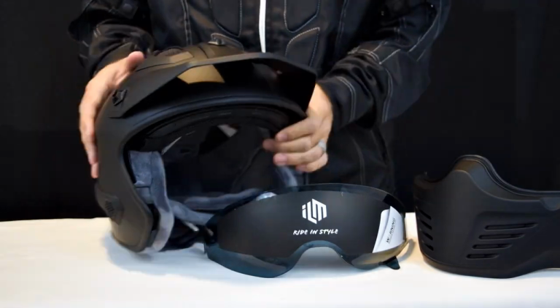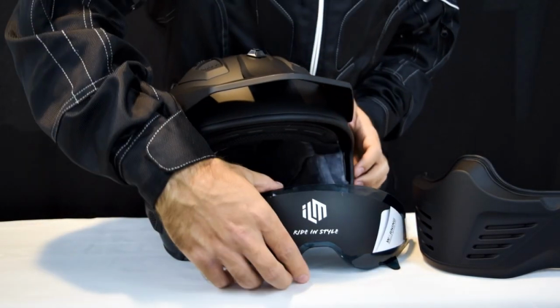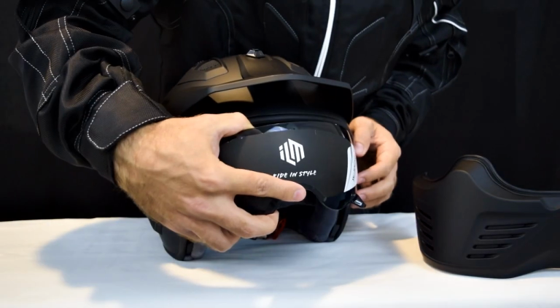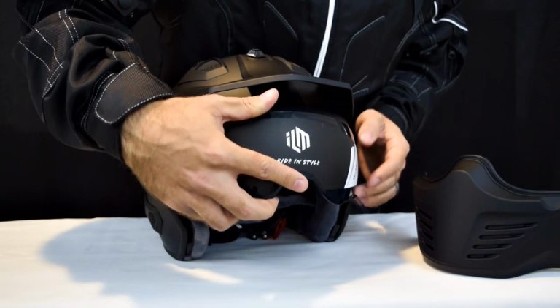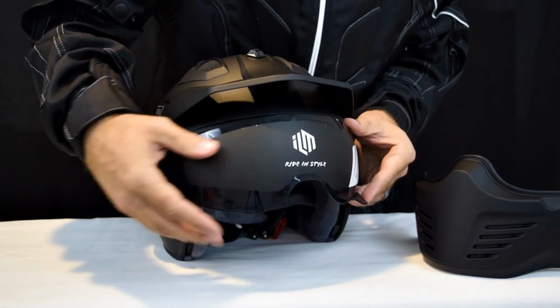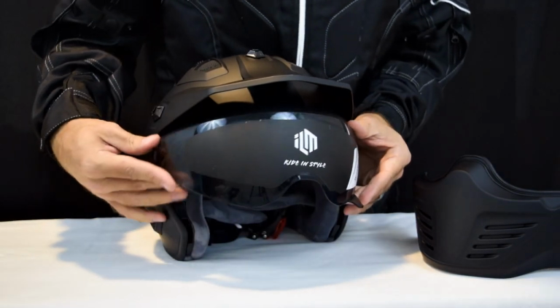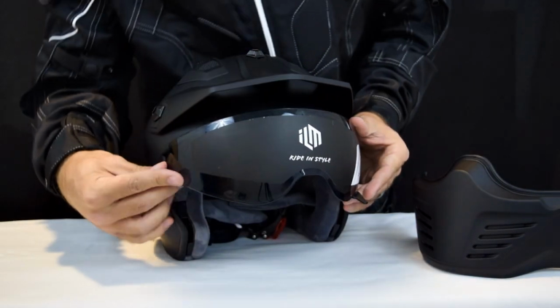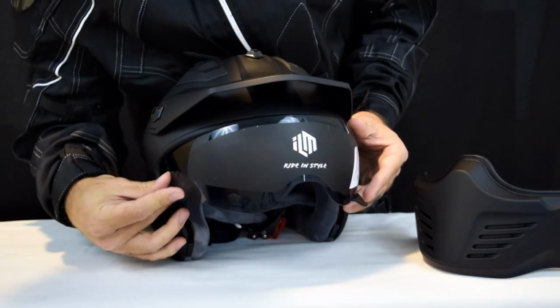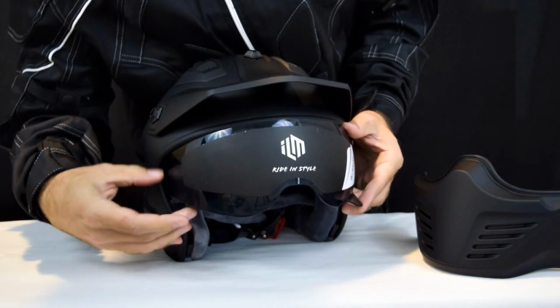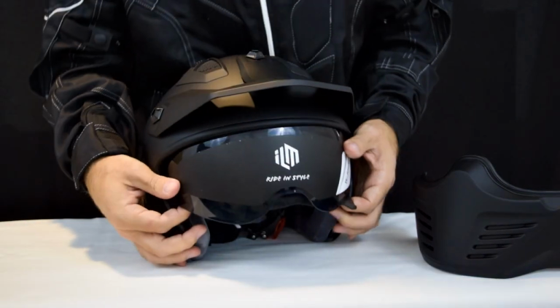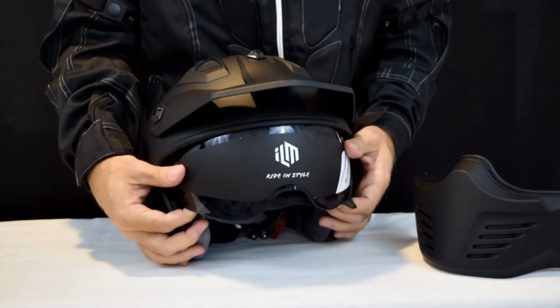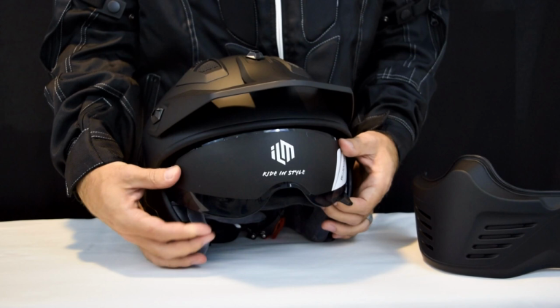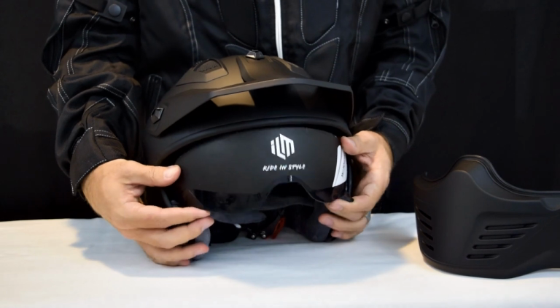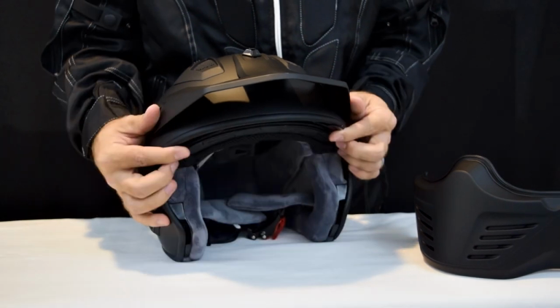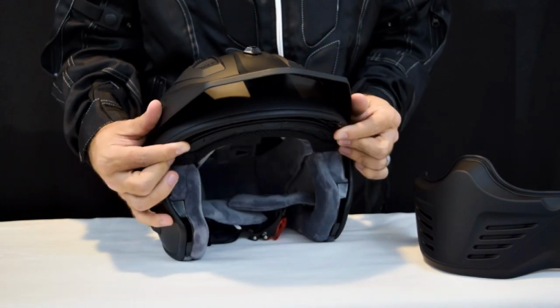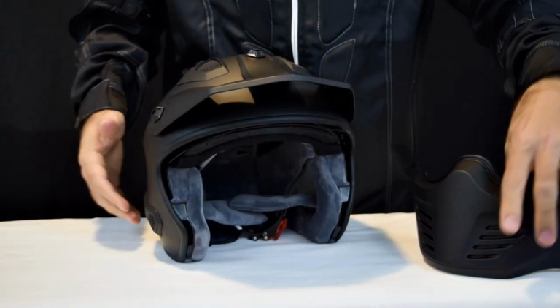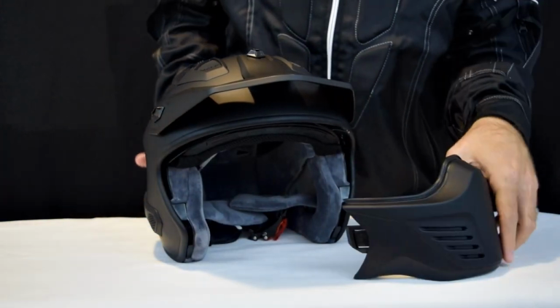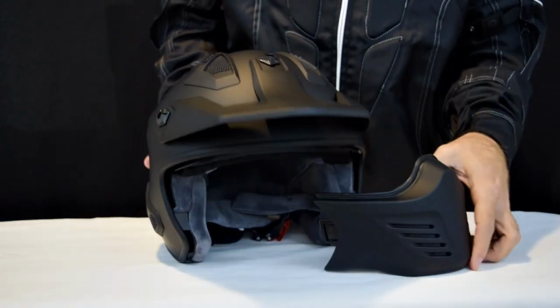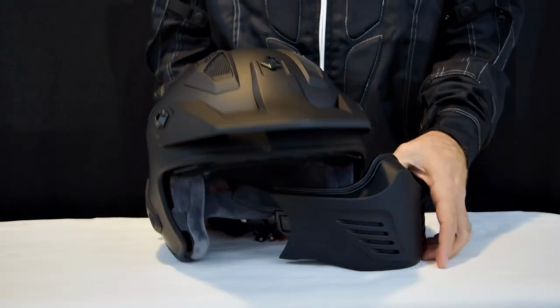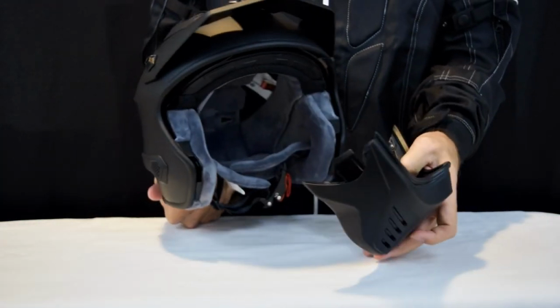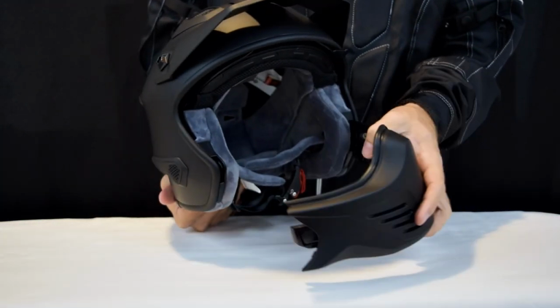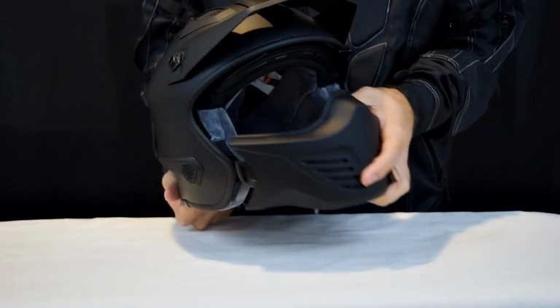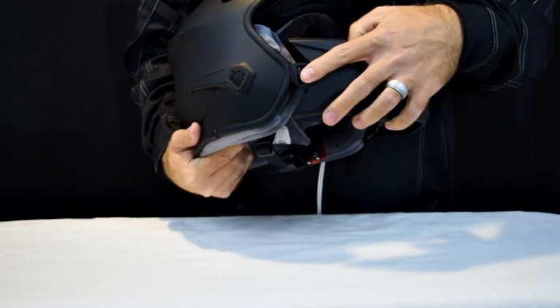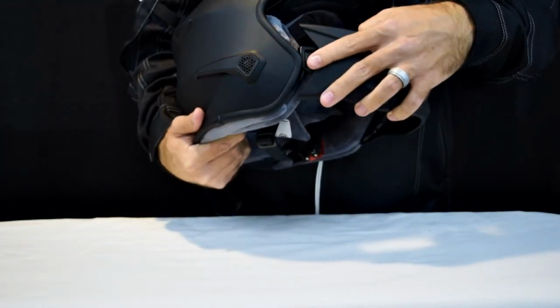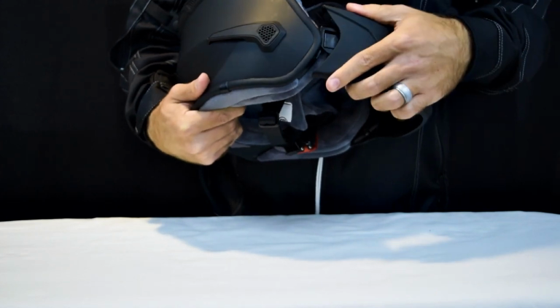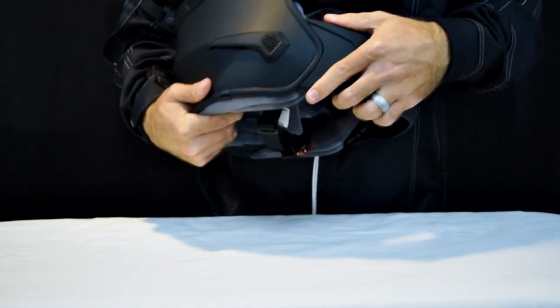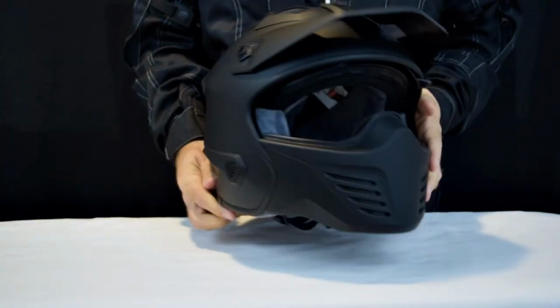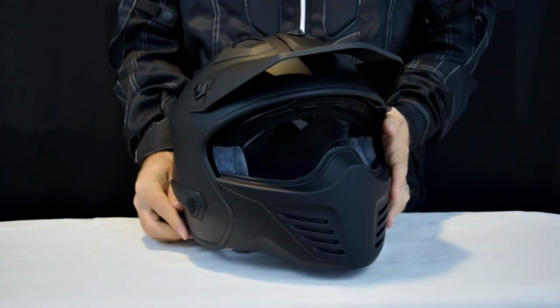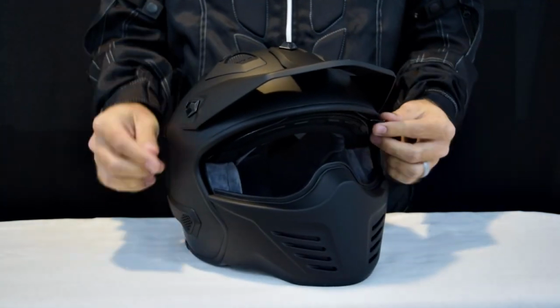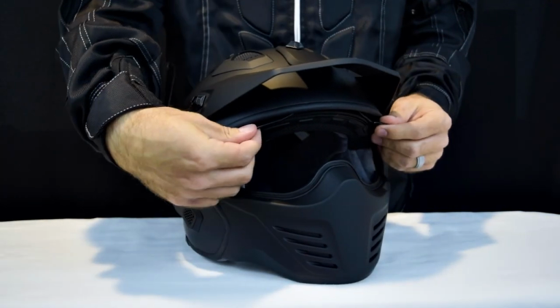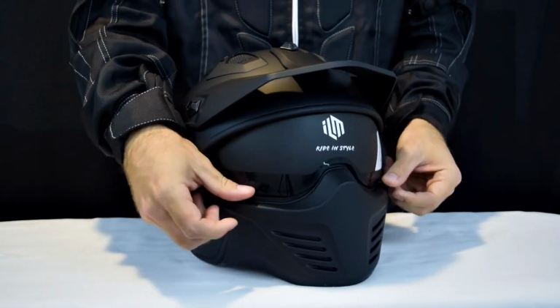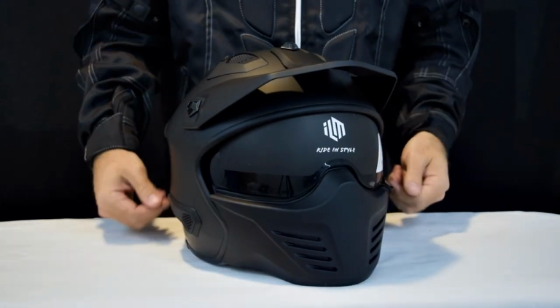To replace the visor, simply push each side of the visor back into the corresponding visor slots. You should feel the visor connect with the visor rotation mechanism. Once done, you can retract the visor and use the helmet however you please.